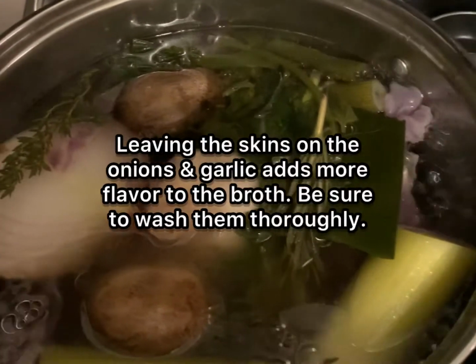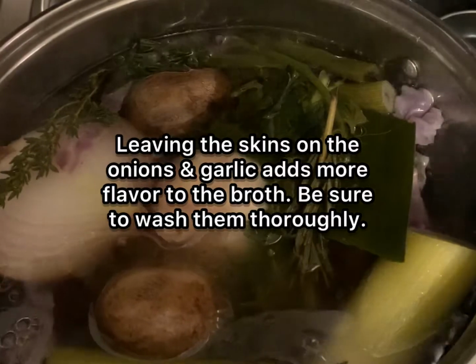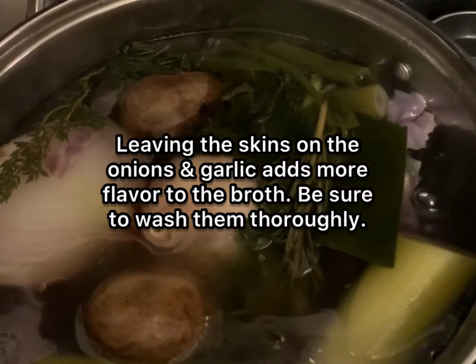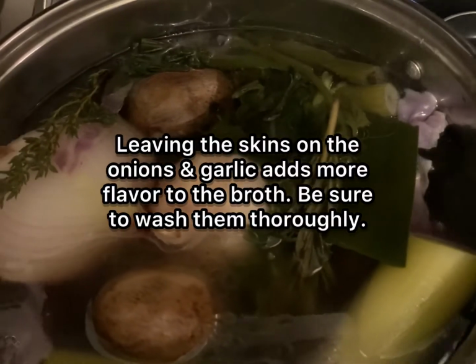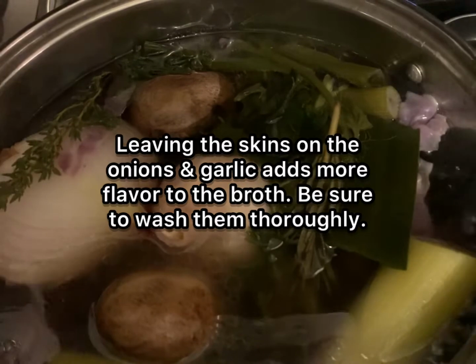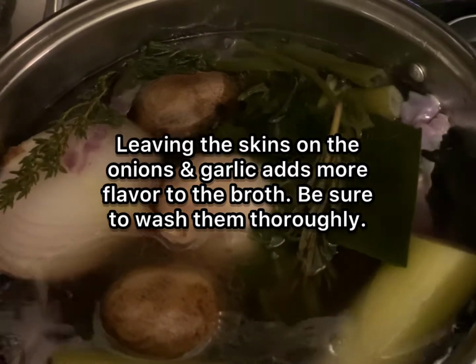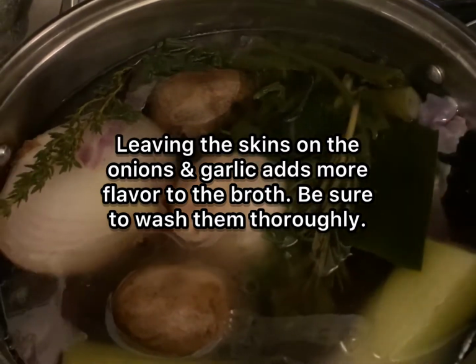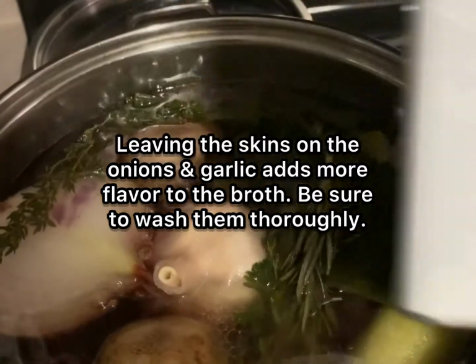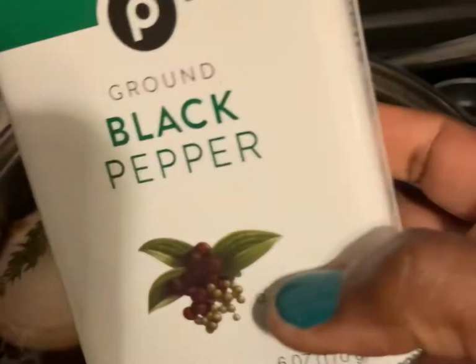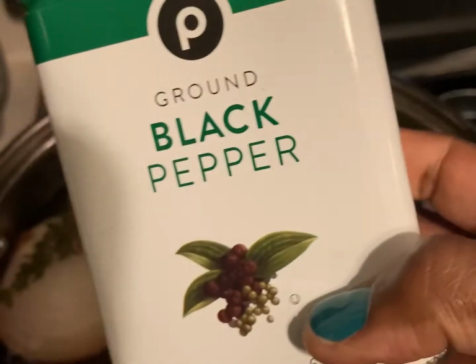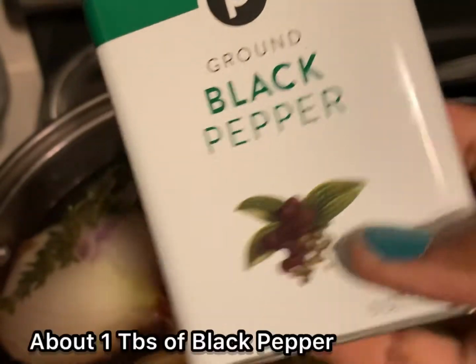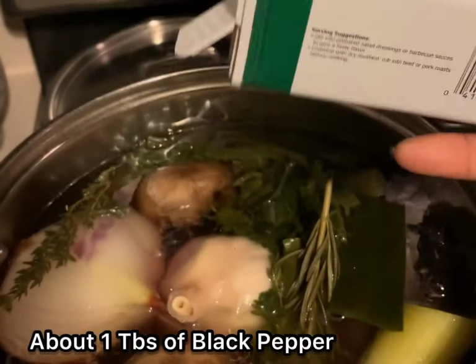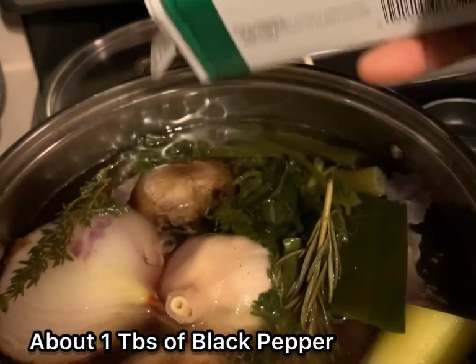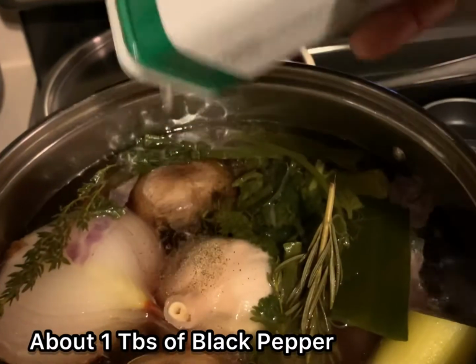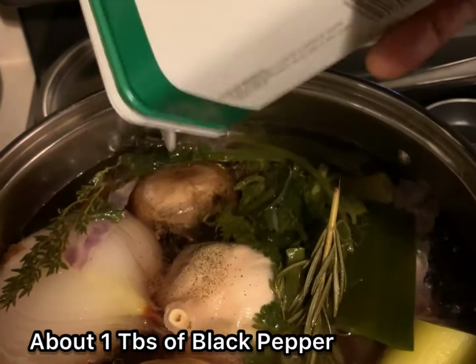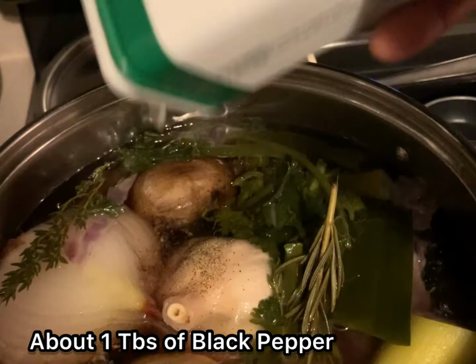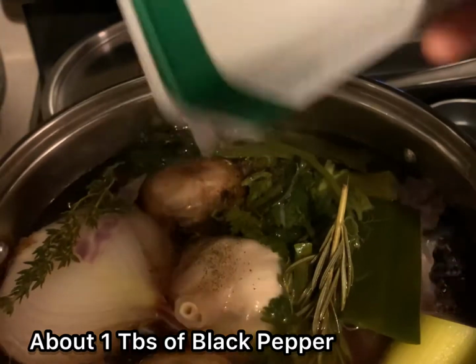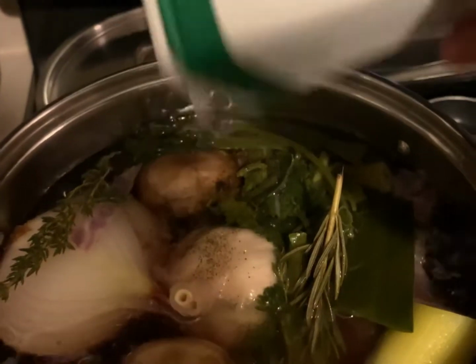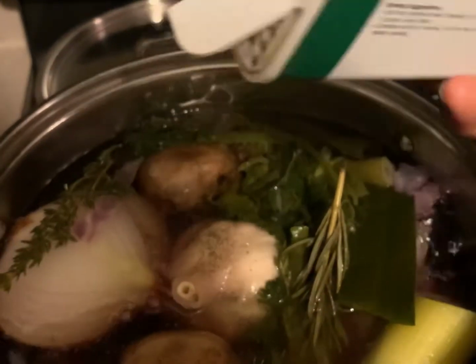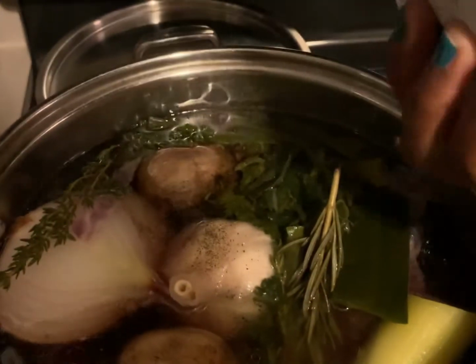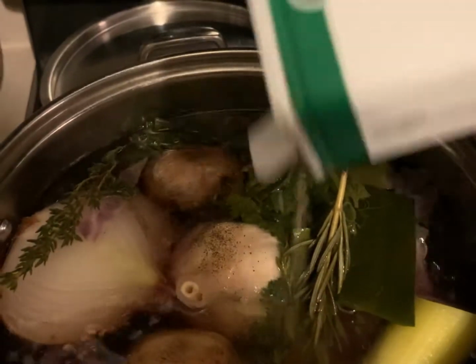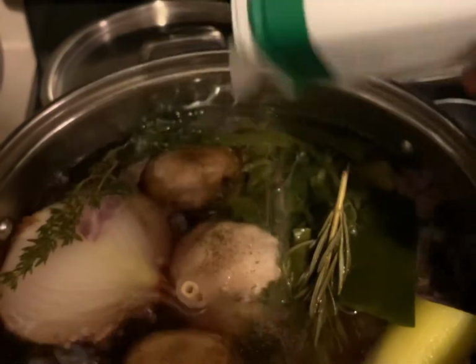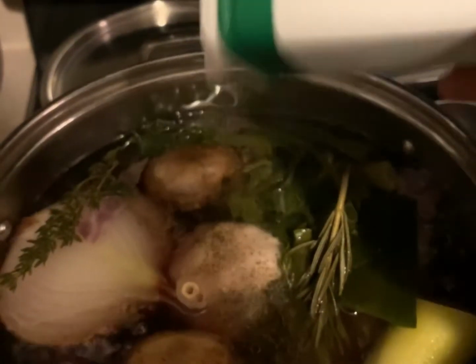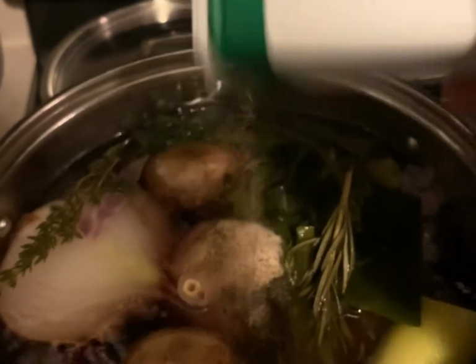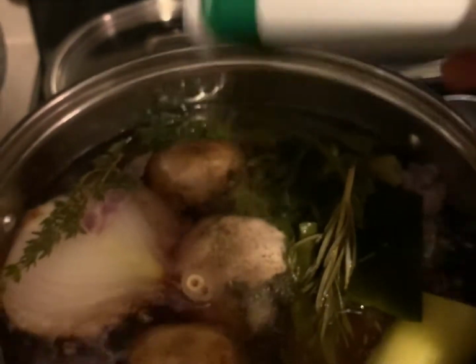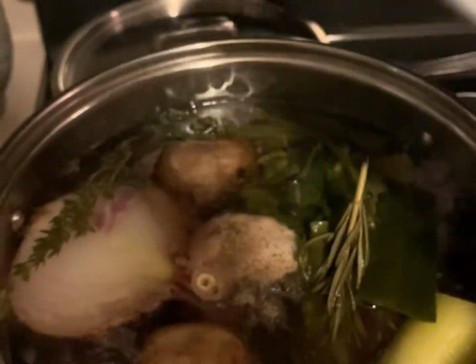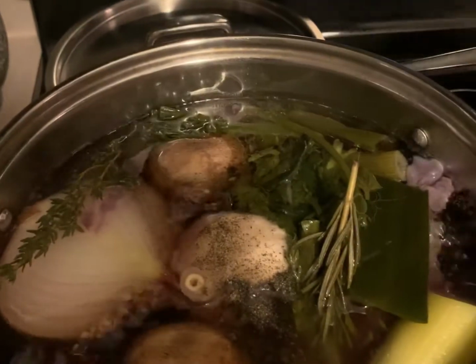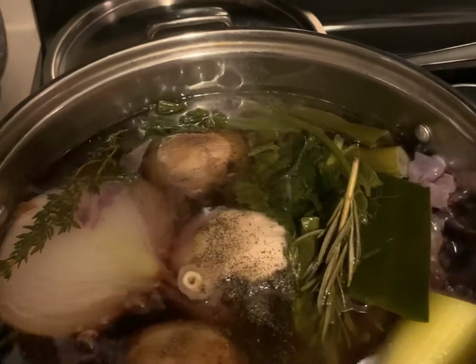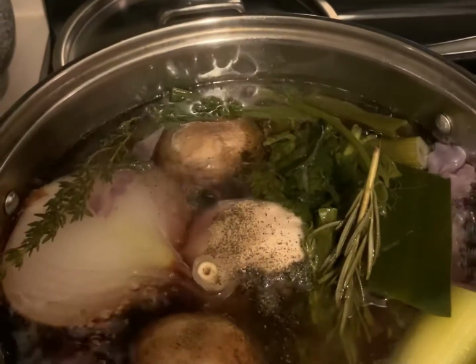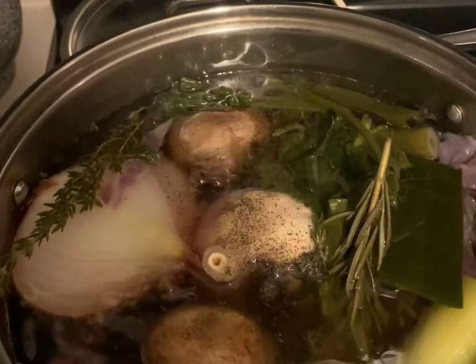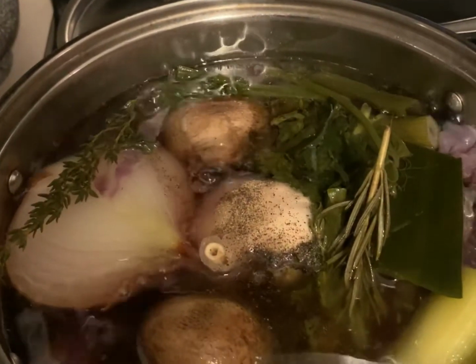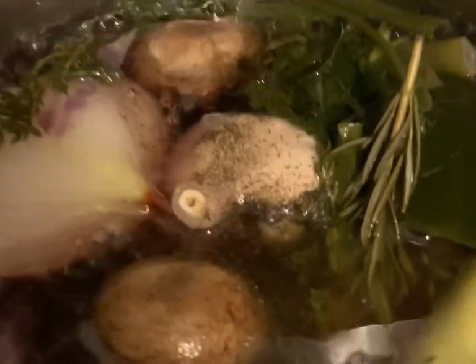Leaving the skins on the onions and garlic adds a lot more flavor to your broth, but make sure you clean your vegetables thoroughly. Now I'm adding my black pepper, just about maybe a tablespoon of black pepper.